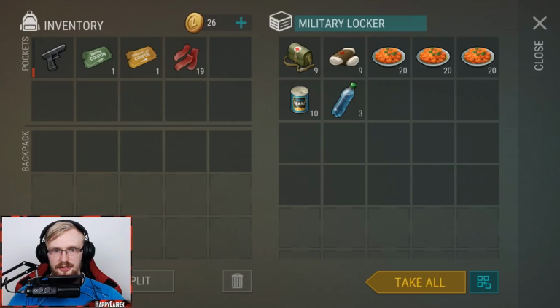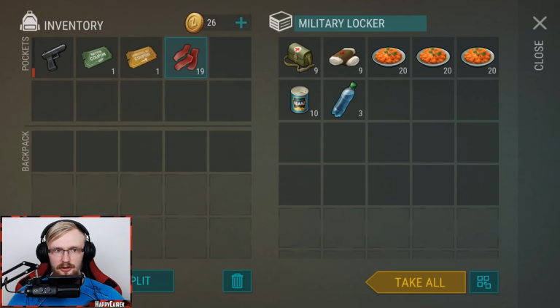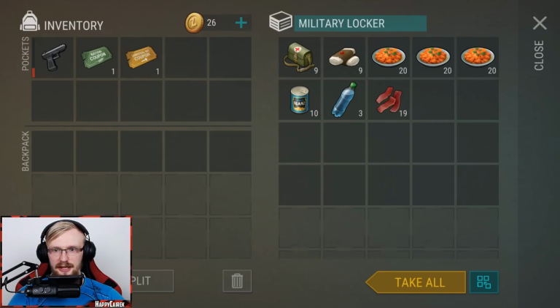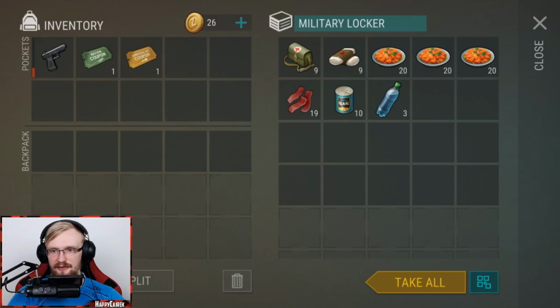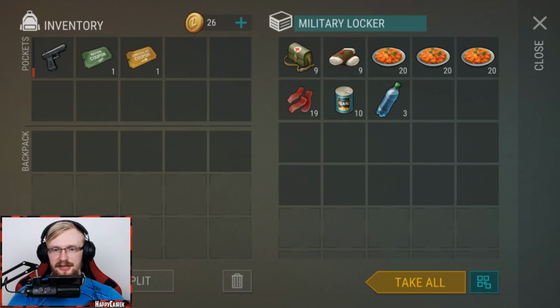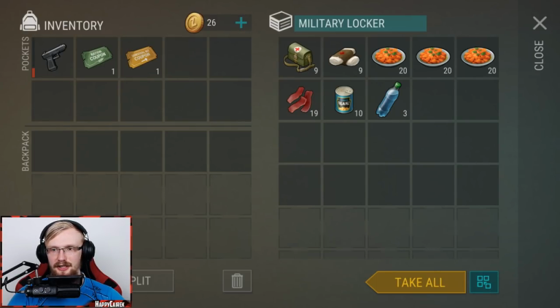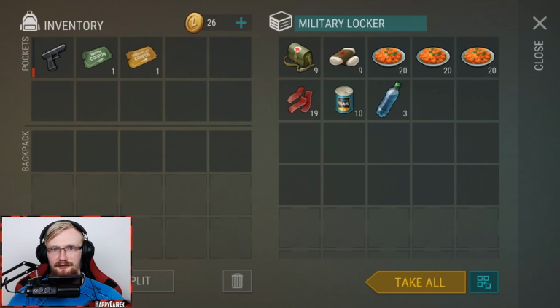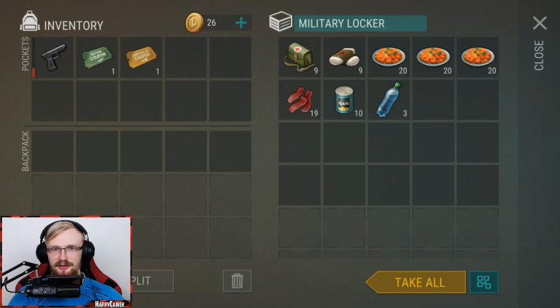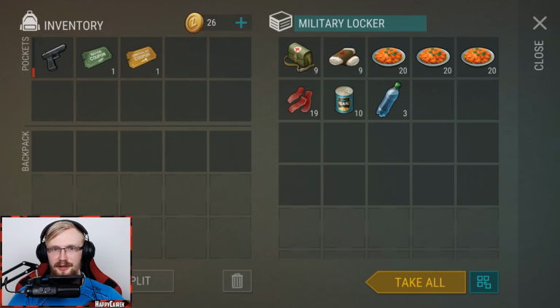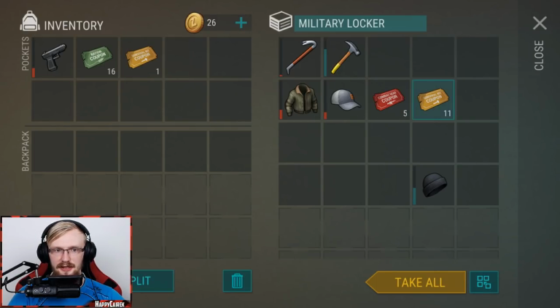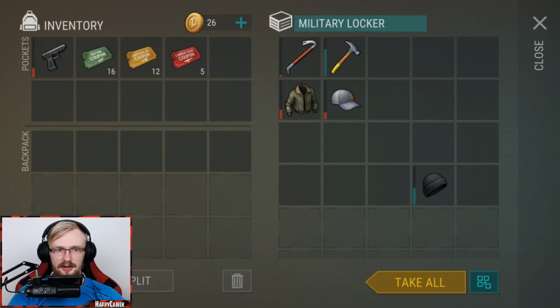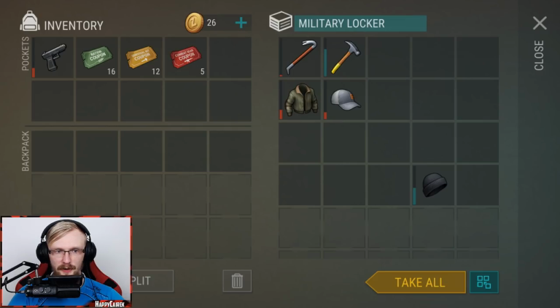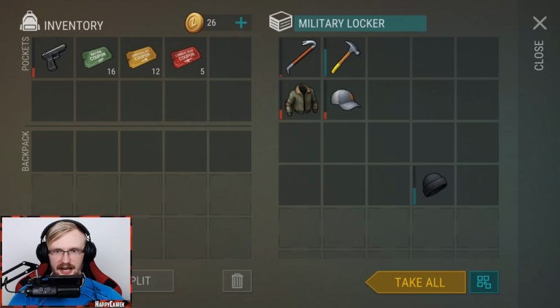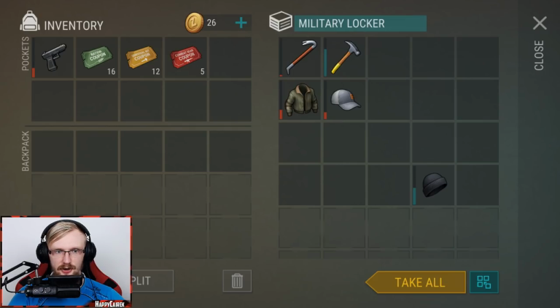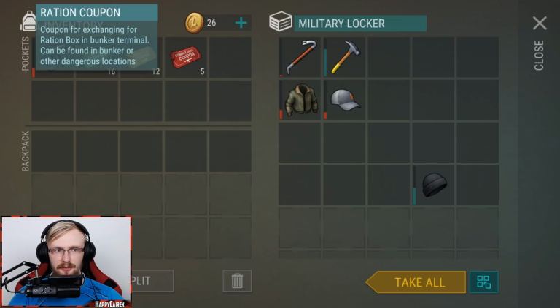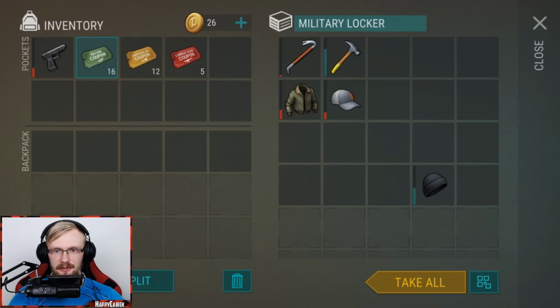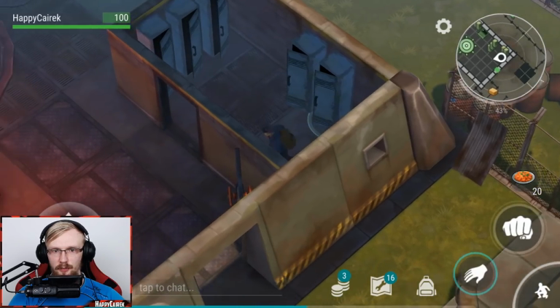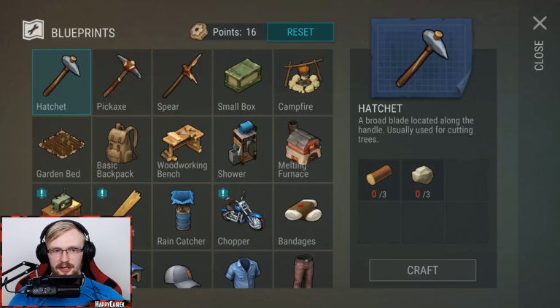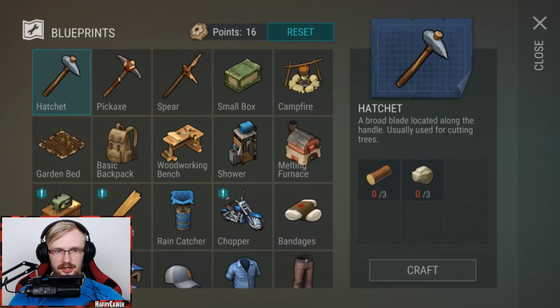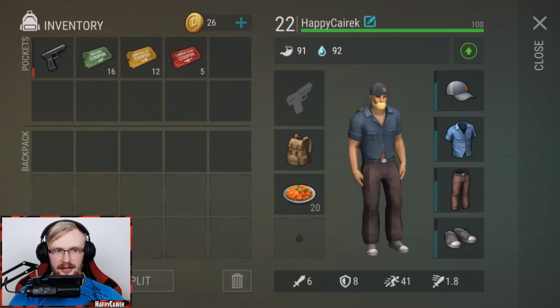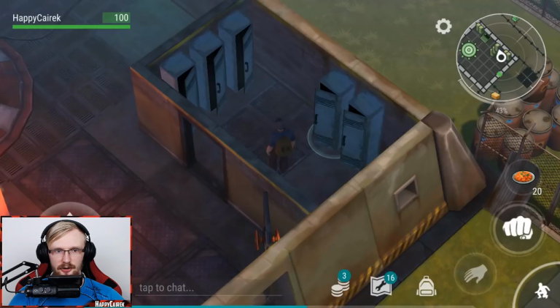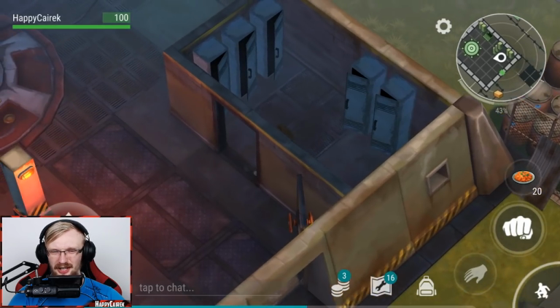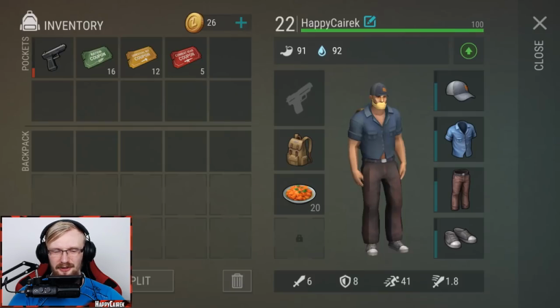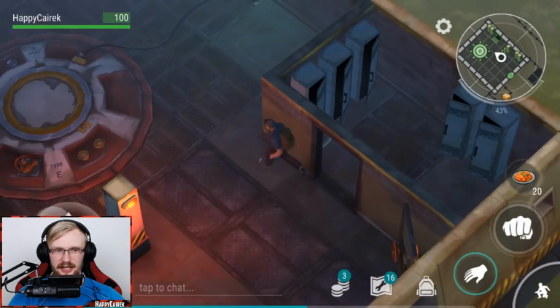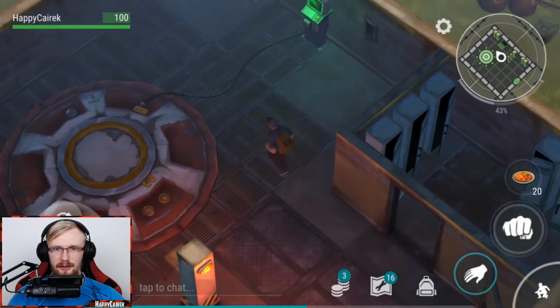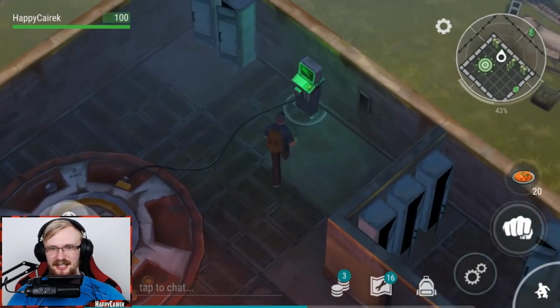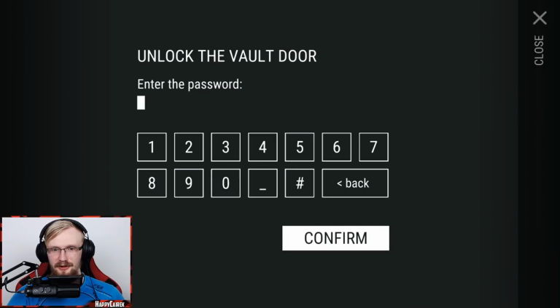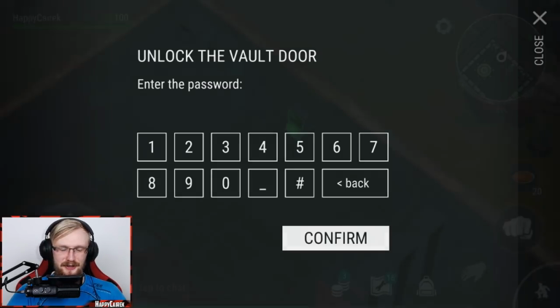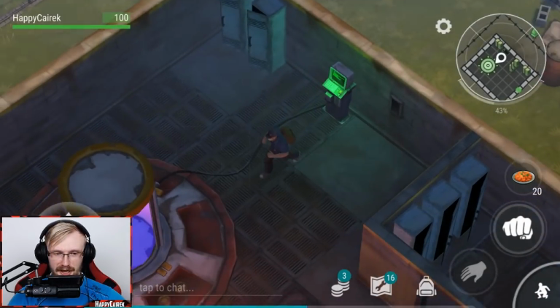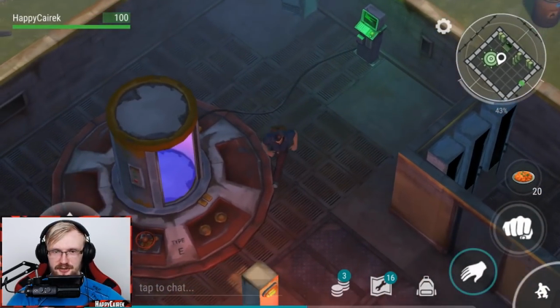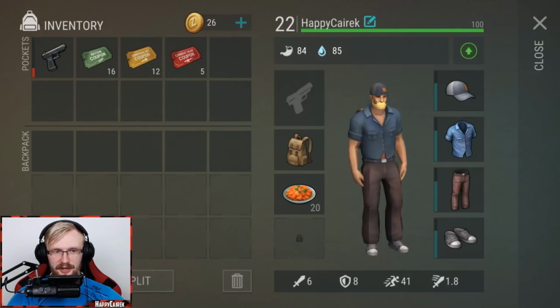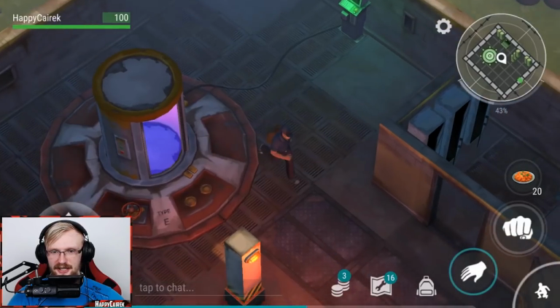This is also all the food that I have, which is definitely gonna be enough for the third floor. And these are the coupons that I have. Today, we're definitely gonna be able to open the green crate, and probably even the yellow crate. Let's enter the bunker passcode - we opened it, so let's get inside.